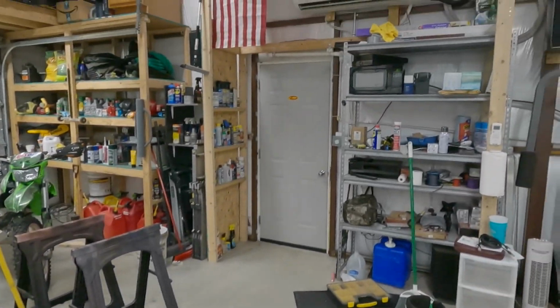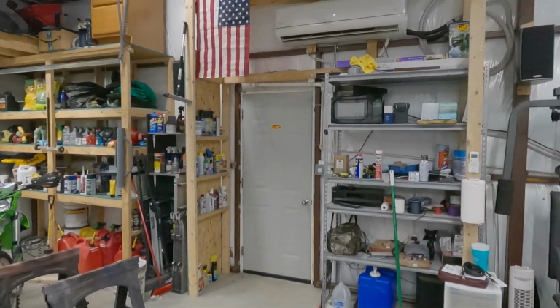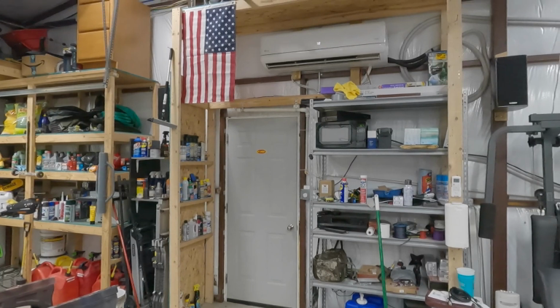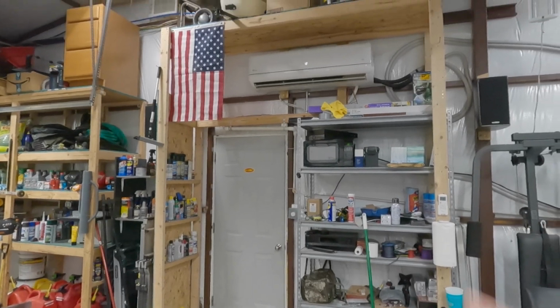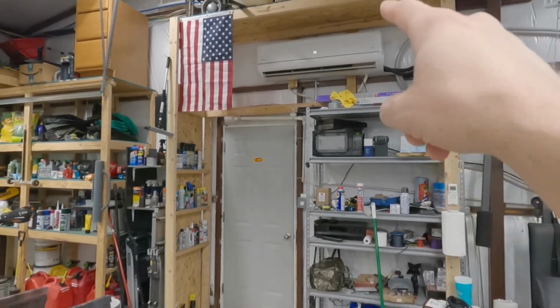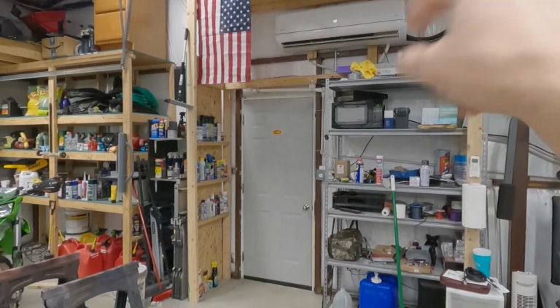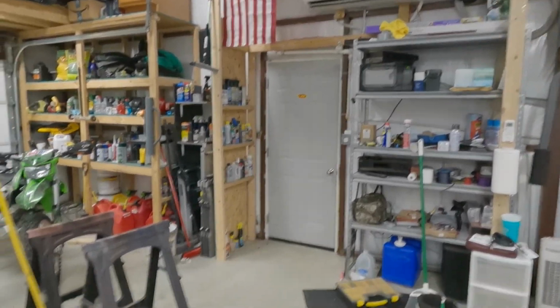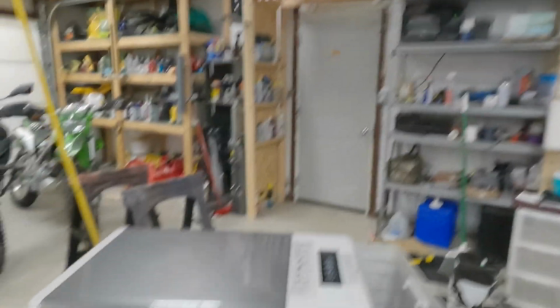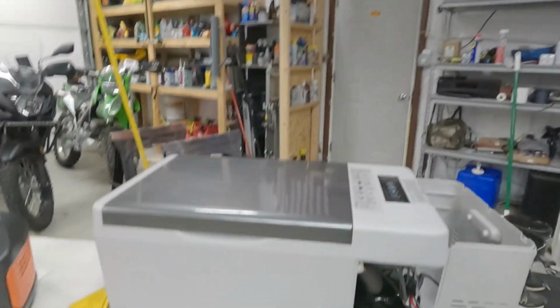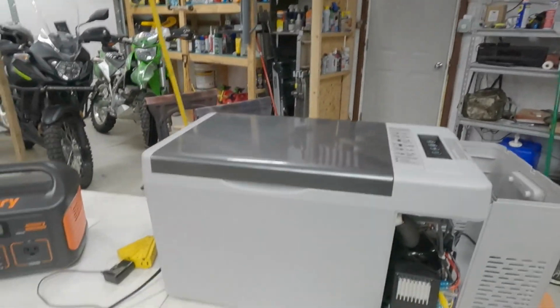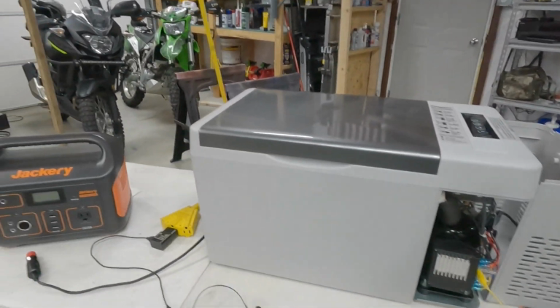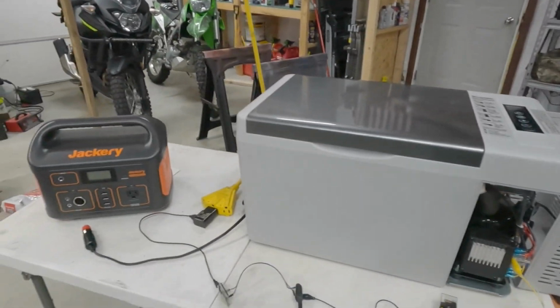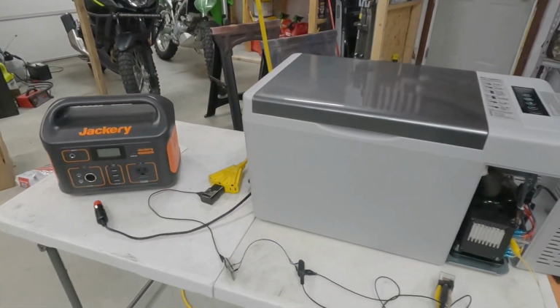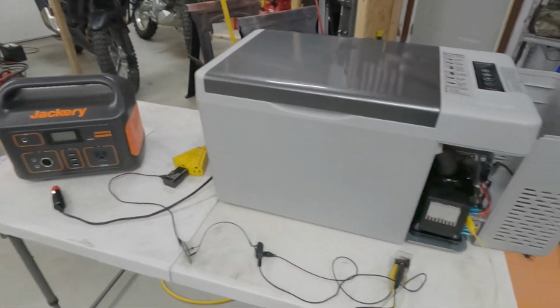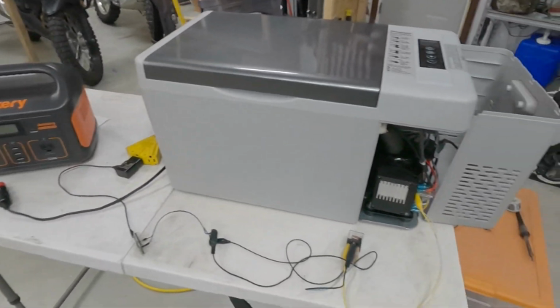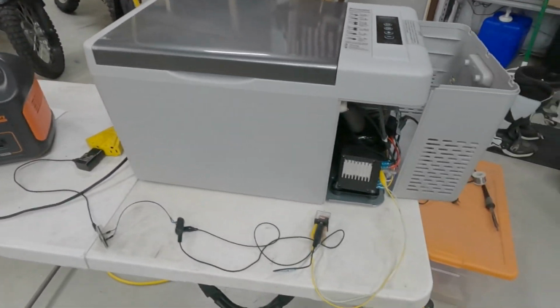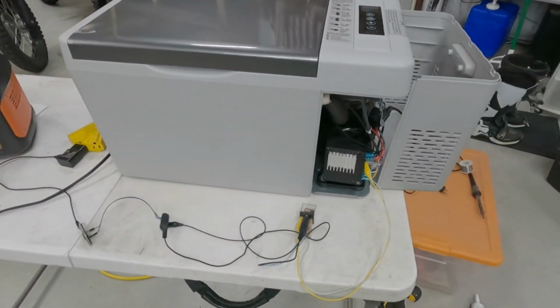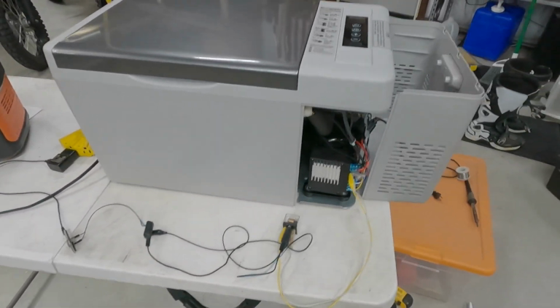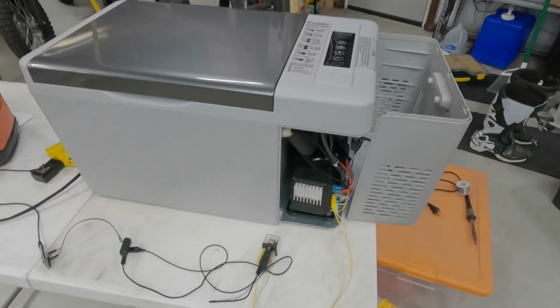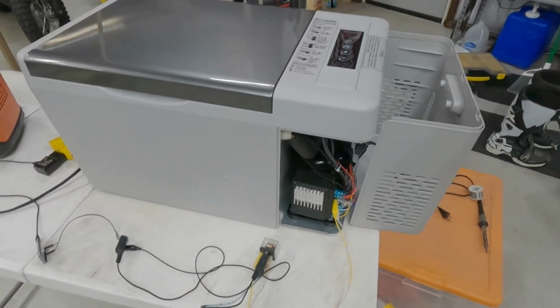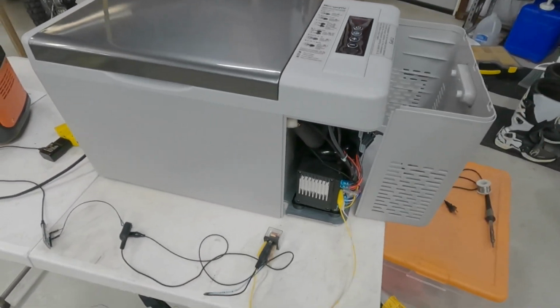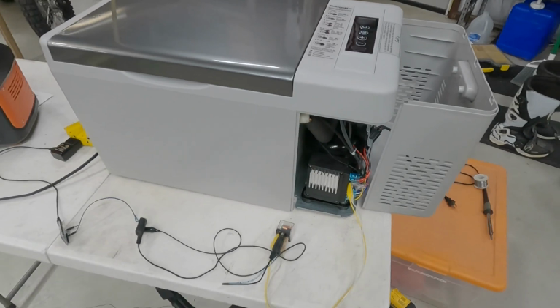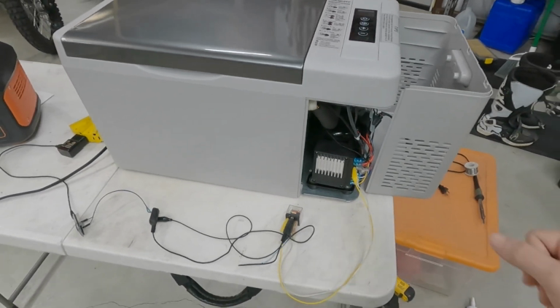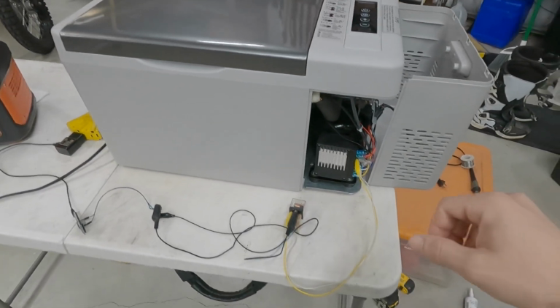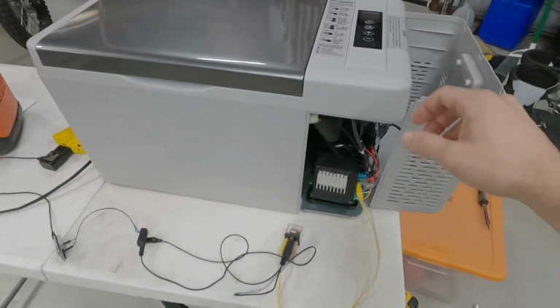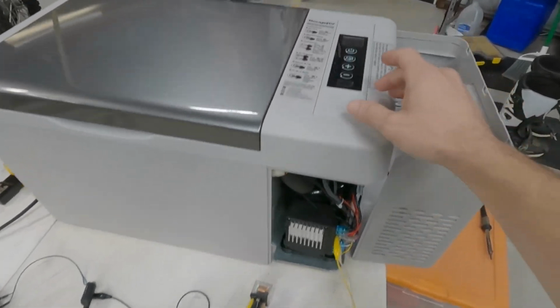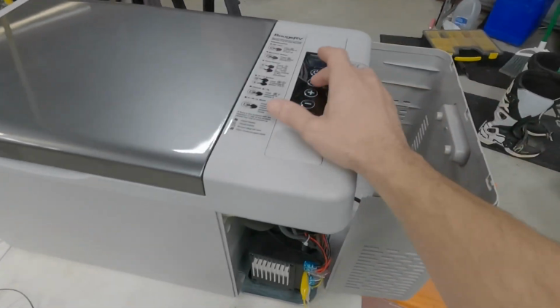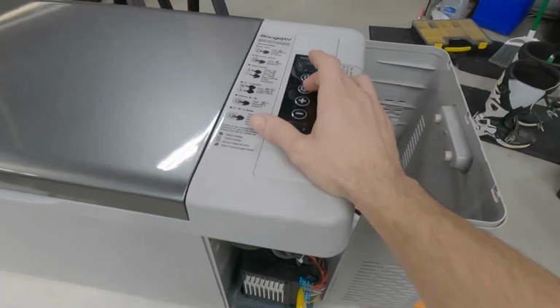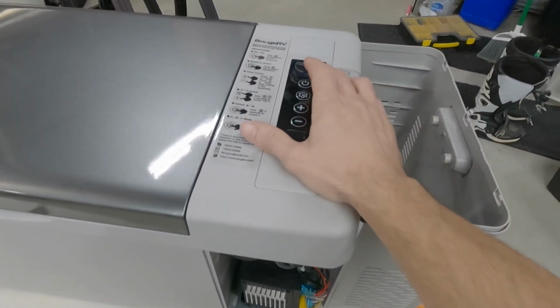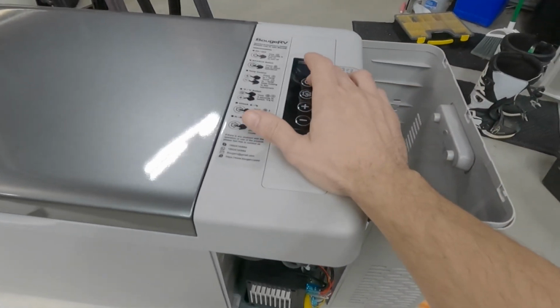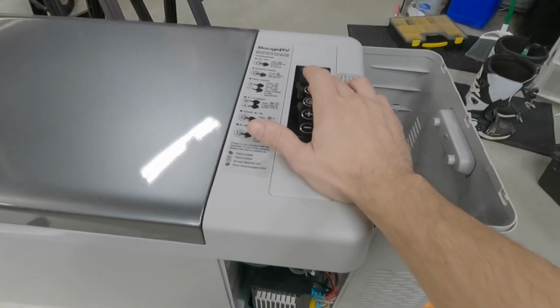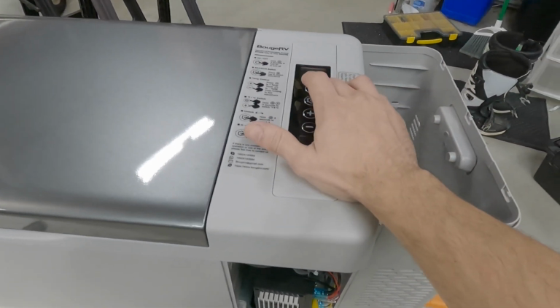It's 78 degrees in my shop — my climate-controlled shop — according to my AC unit up there on the wall. So let's get this thing fired up.